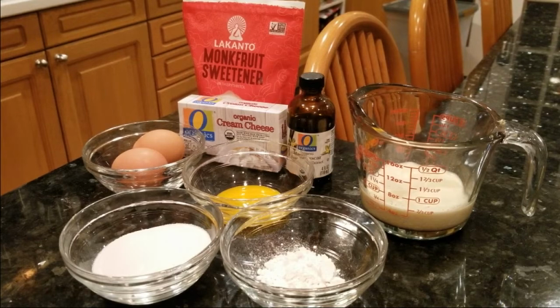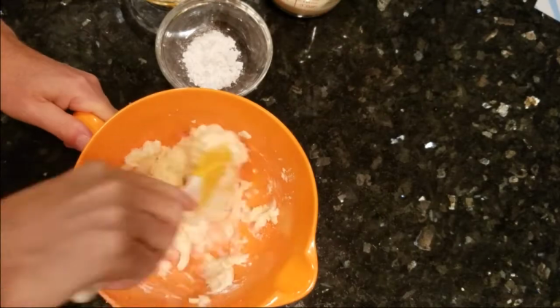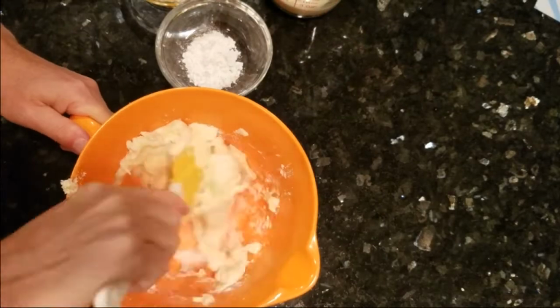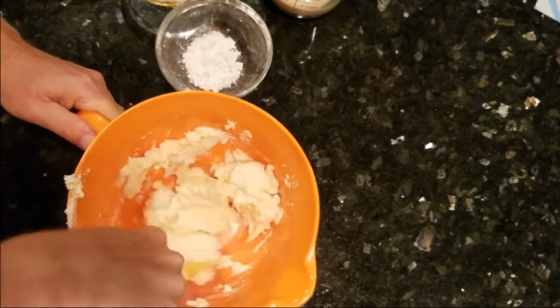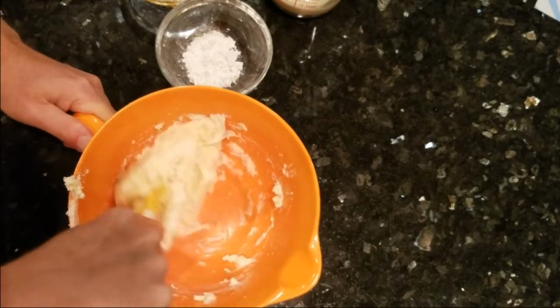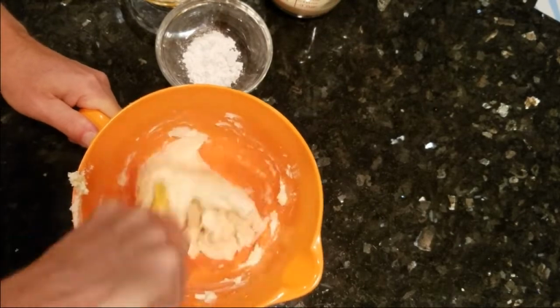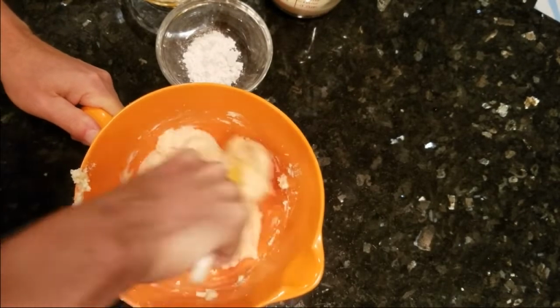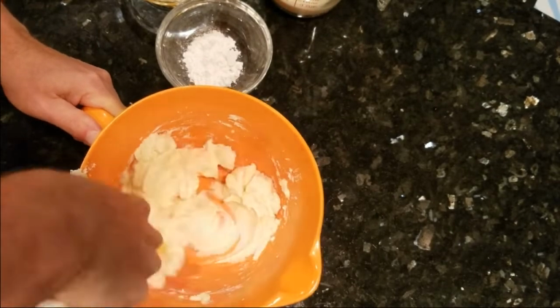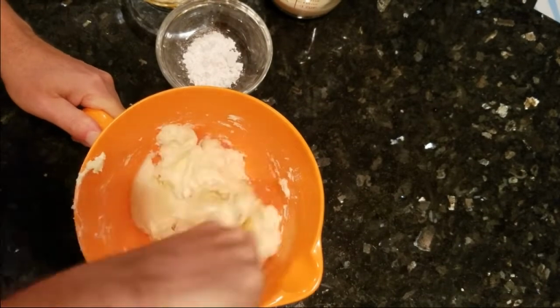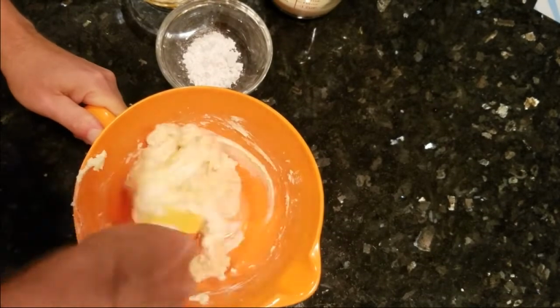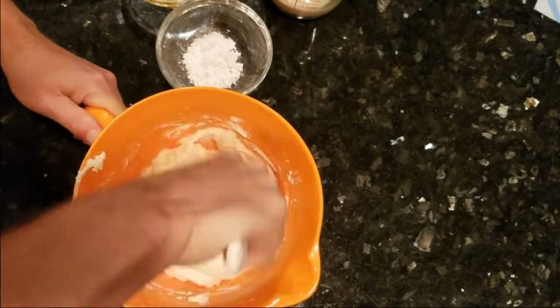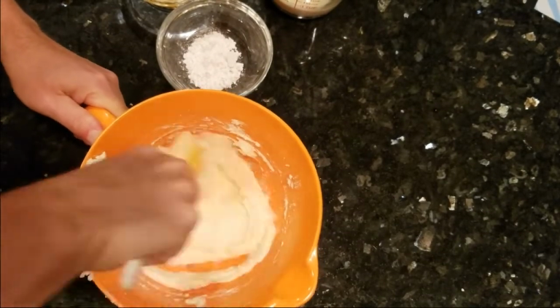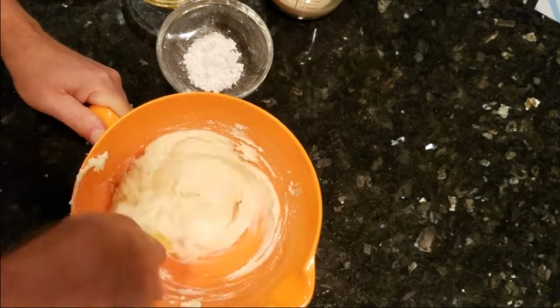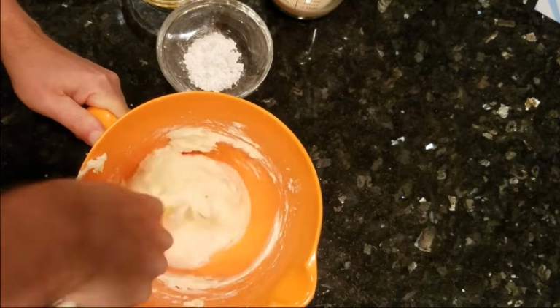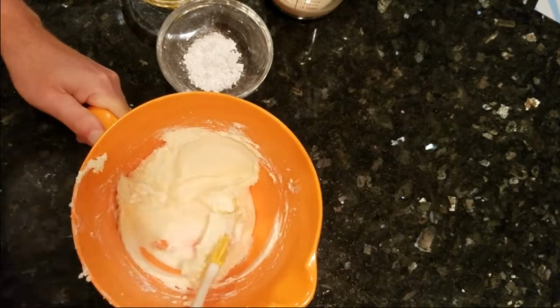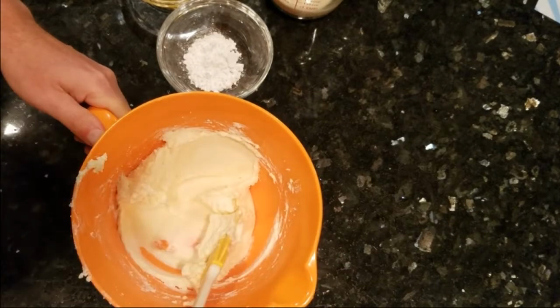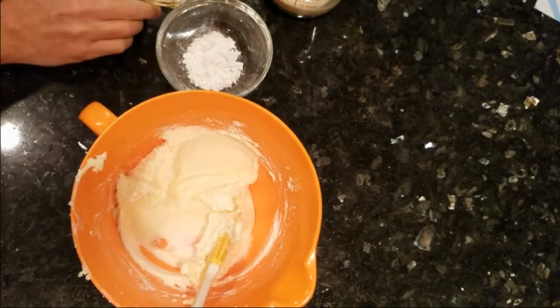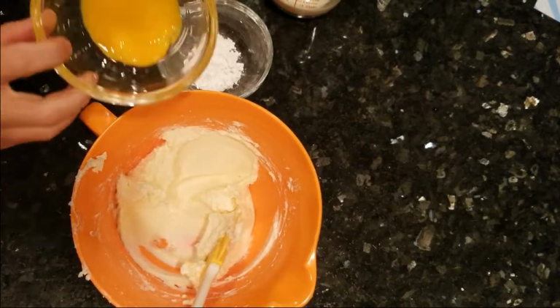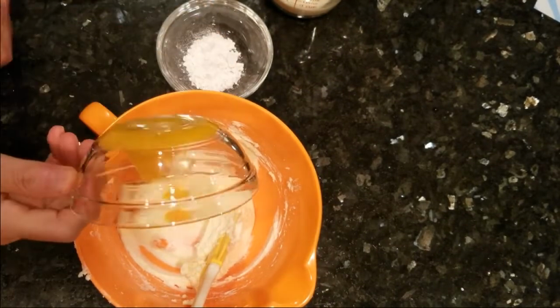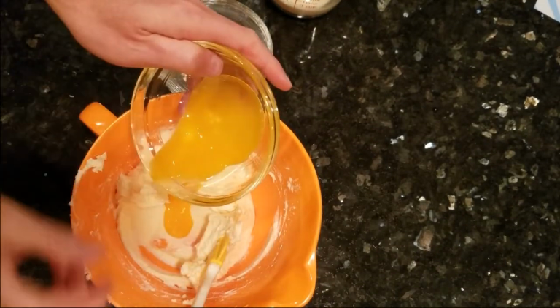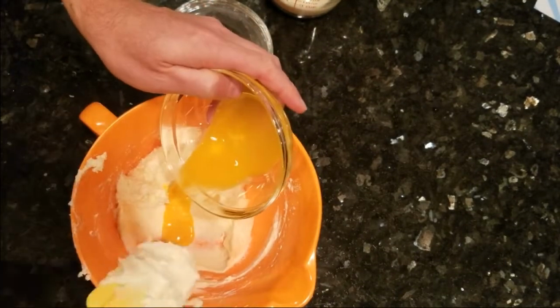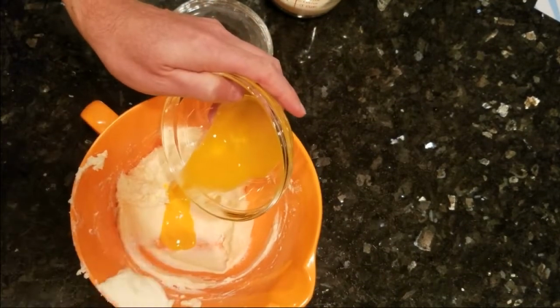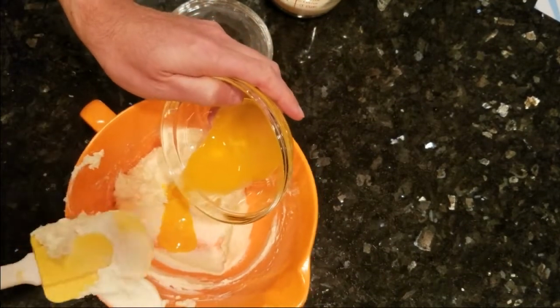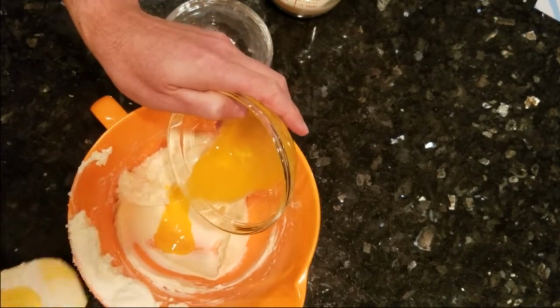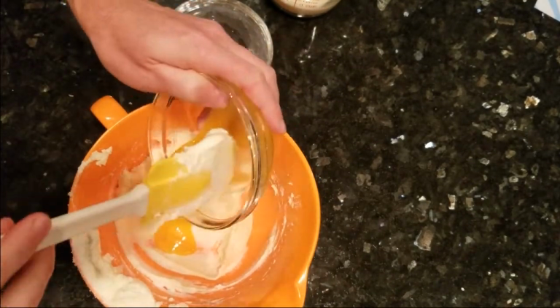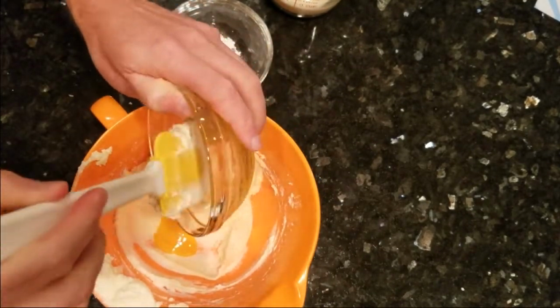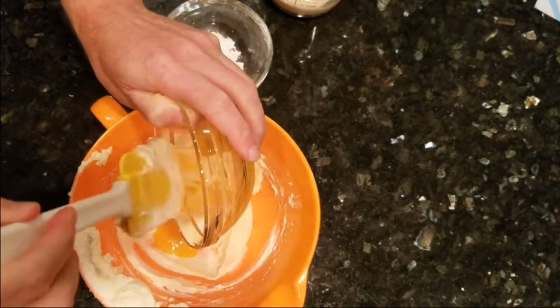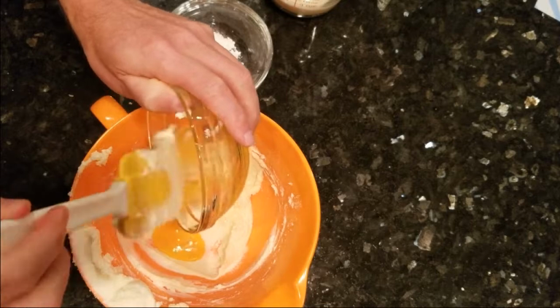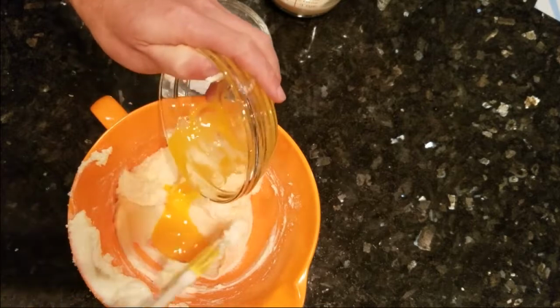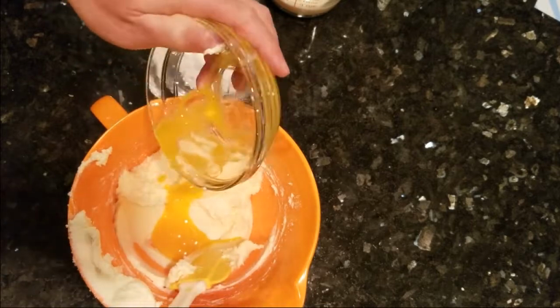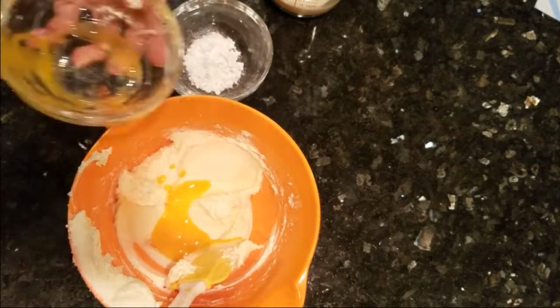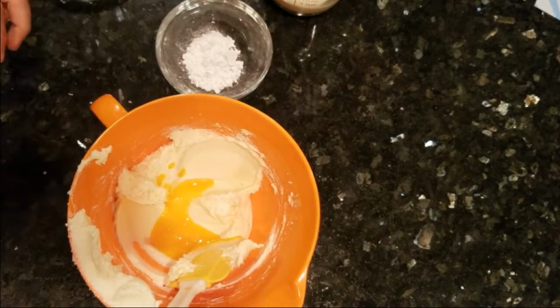Start out by blending the cream cheese and monk fruit sweetener together well with a spatula. Then add your egg yolk and two eggs and mix together well.